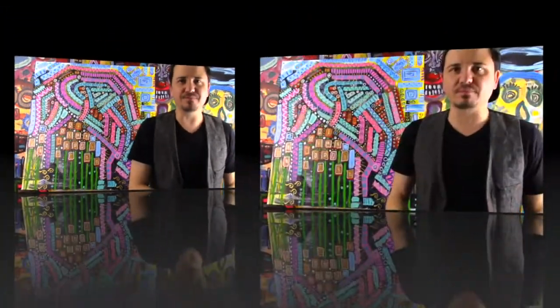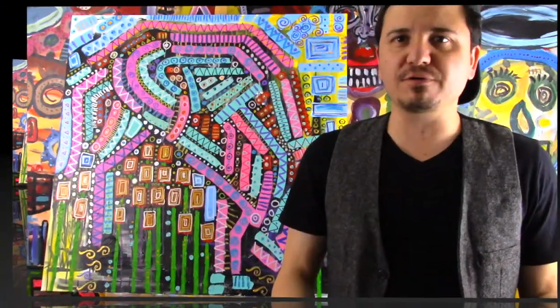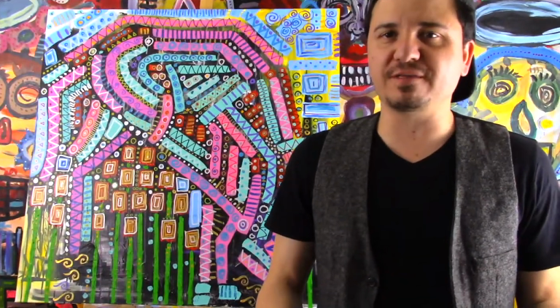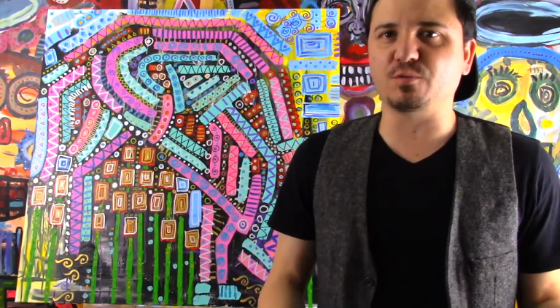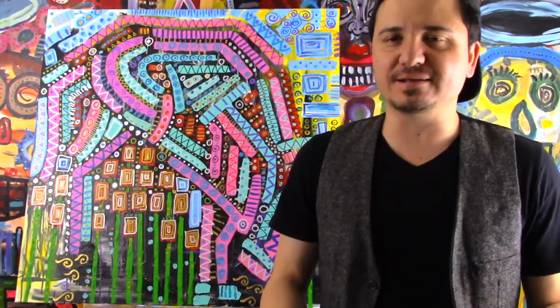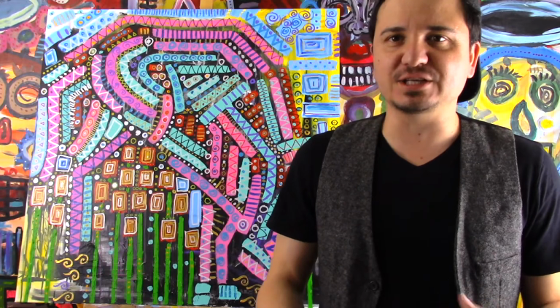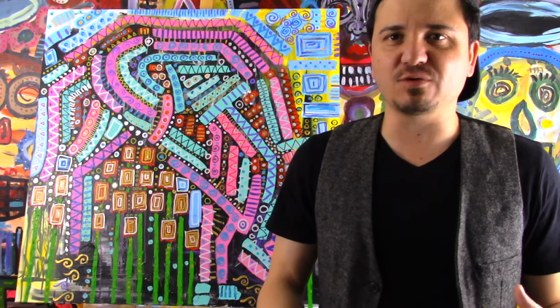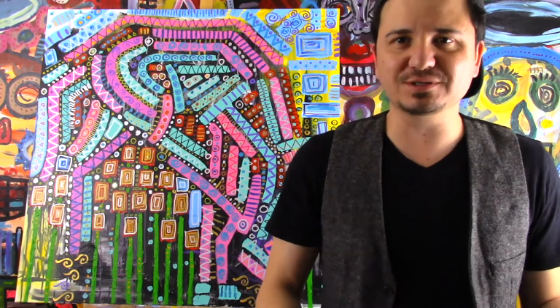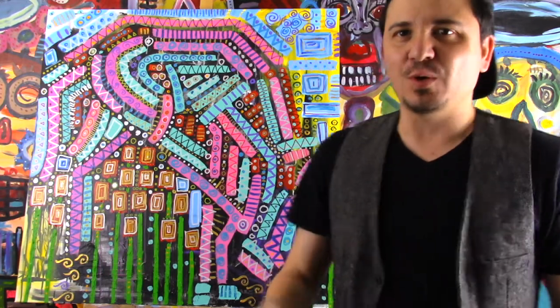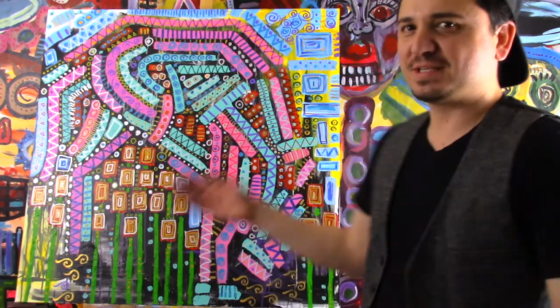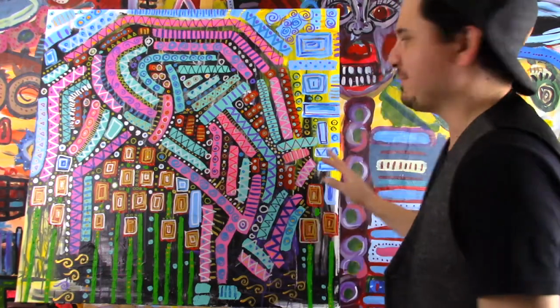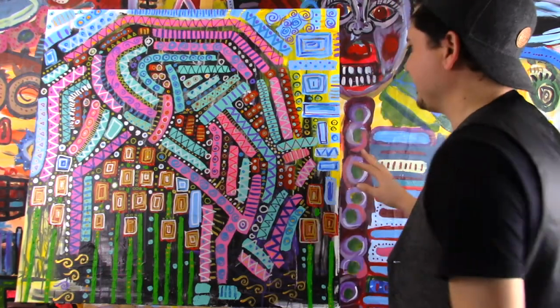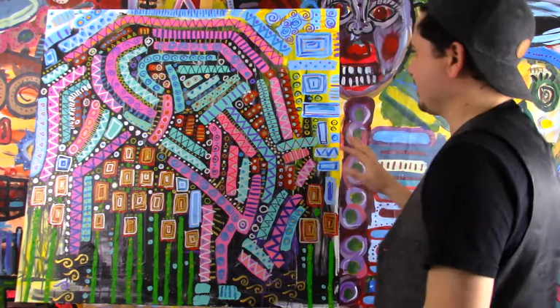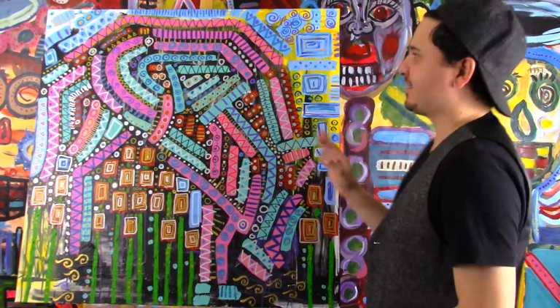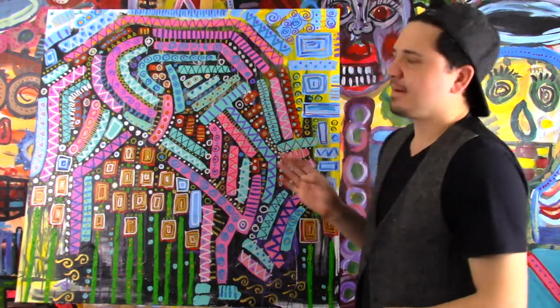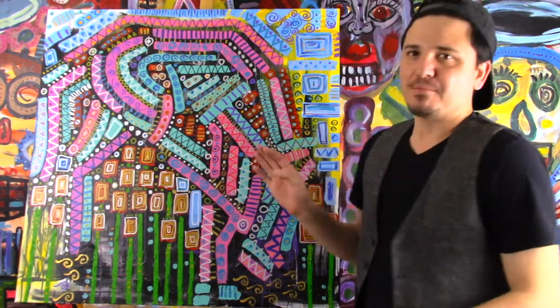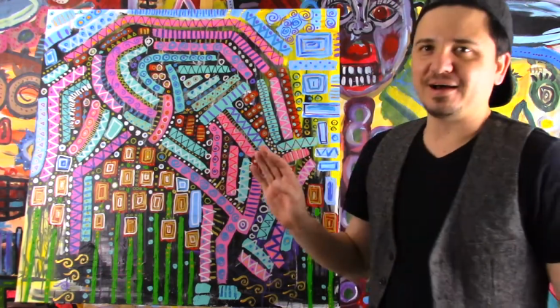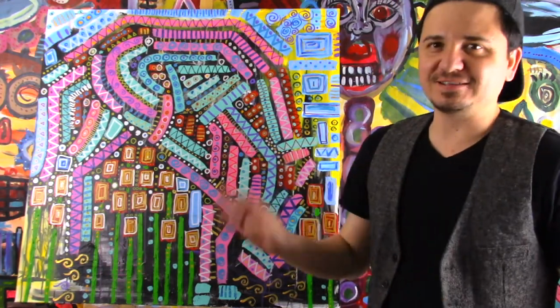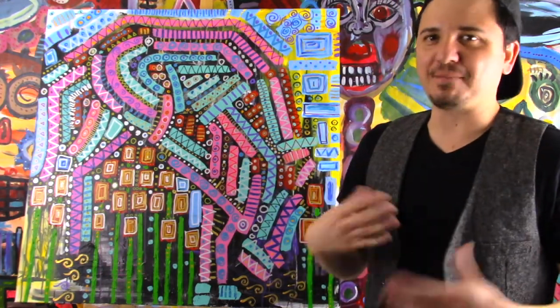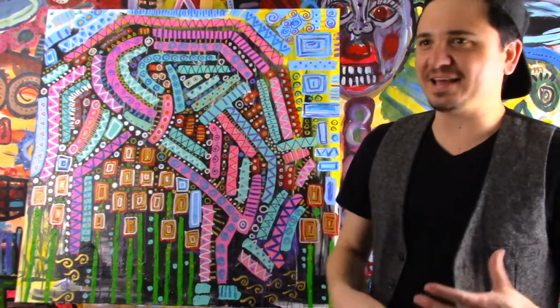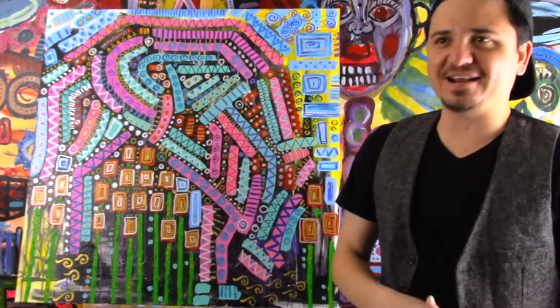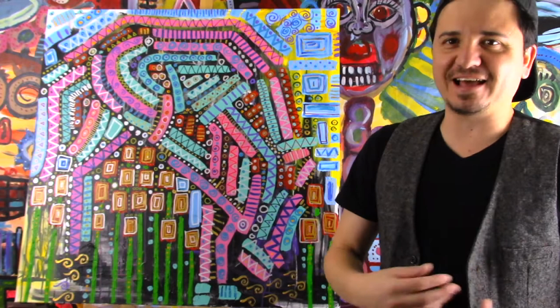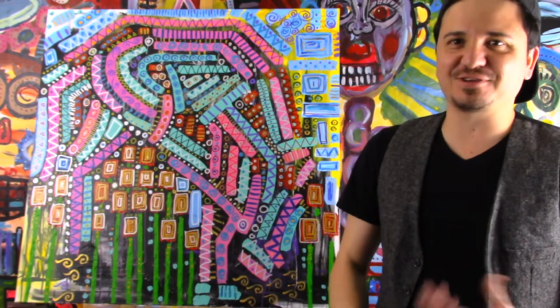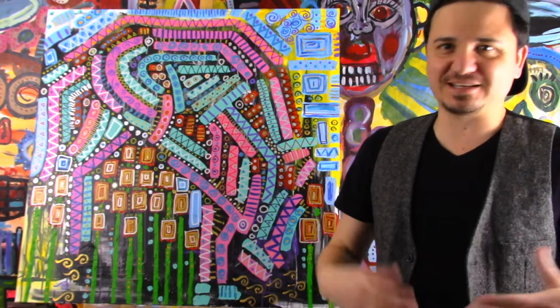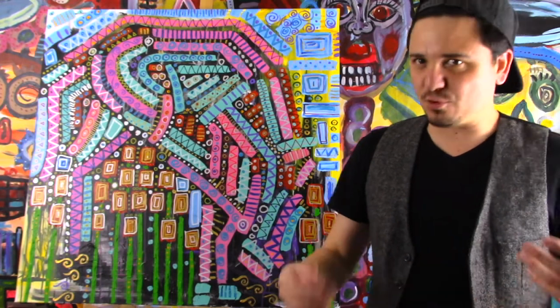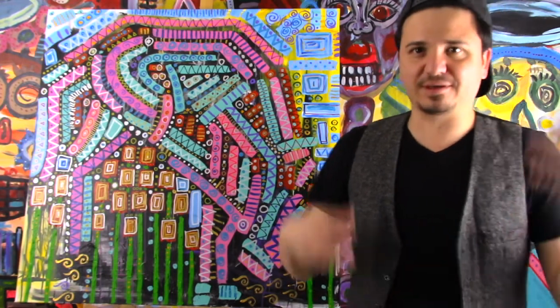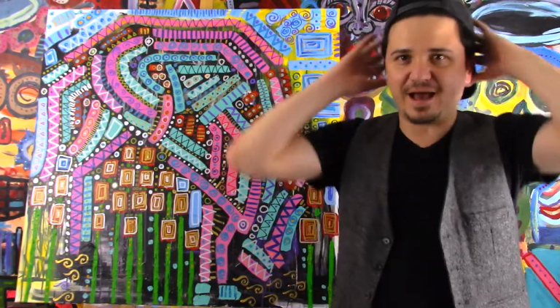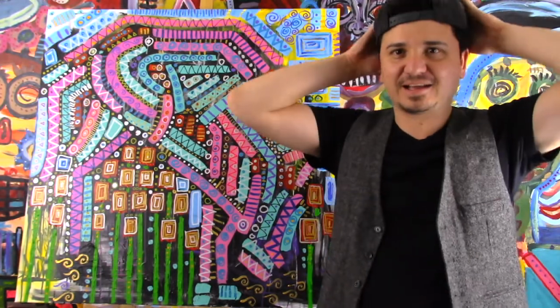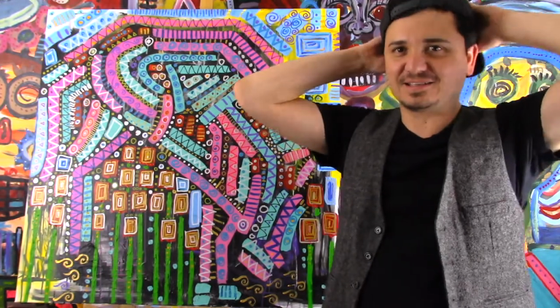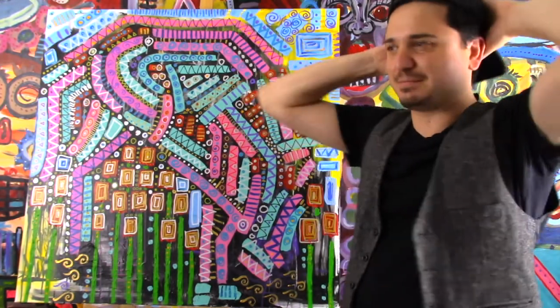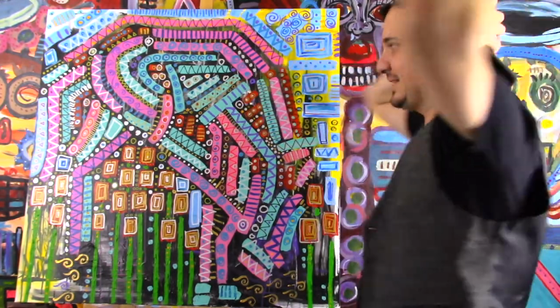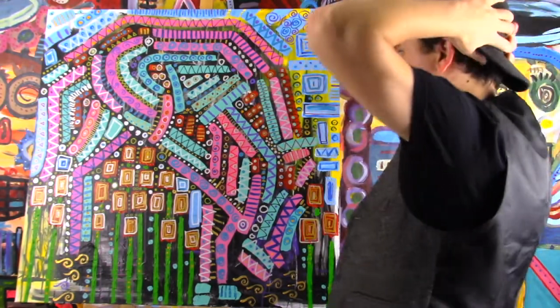I don't know if you saw the video where I did a sketching of a horse, but this is that painting here. I kept adding and then I didn't like it, so I had to add more and keep adding and I just completely changed it.